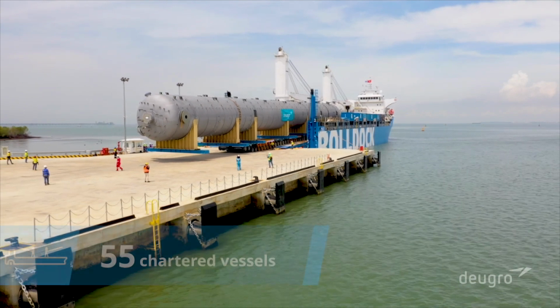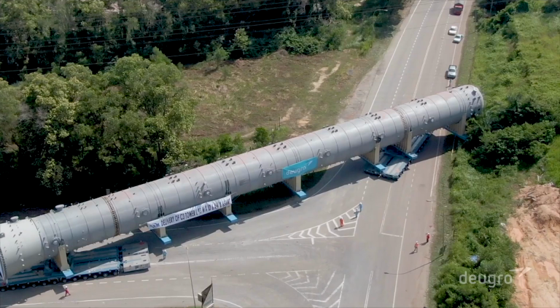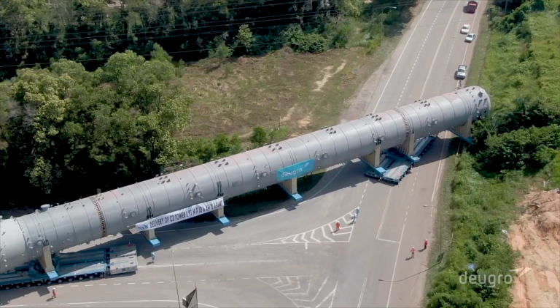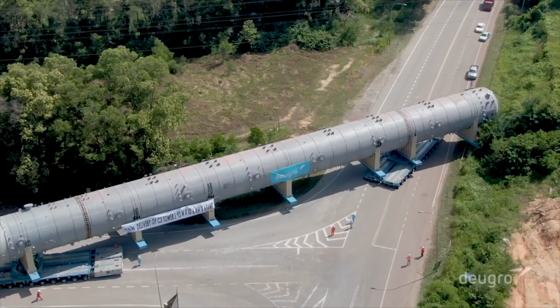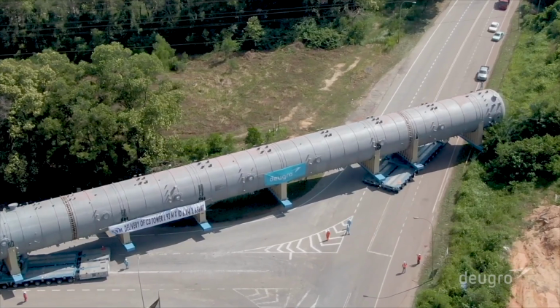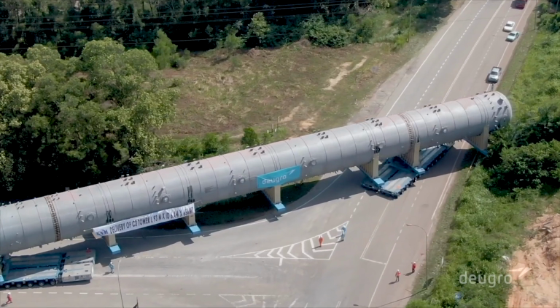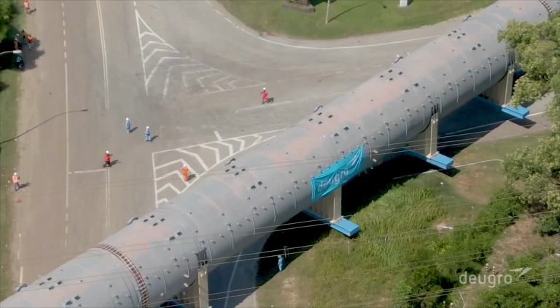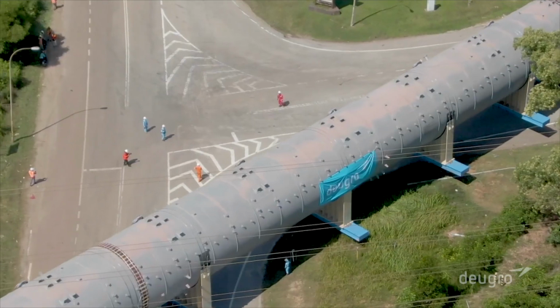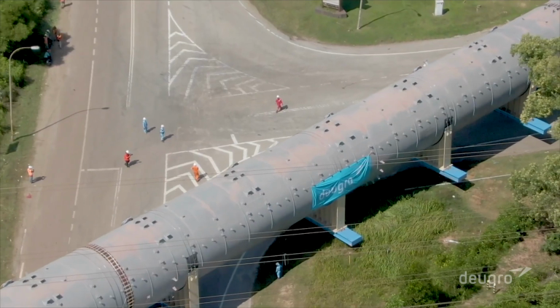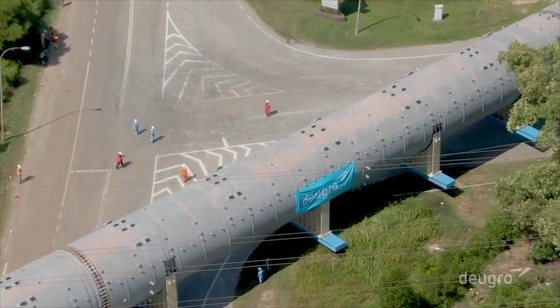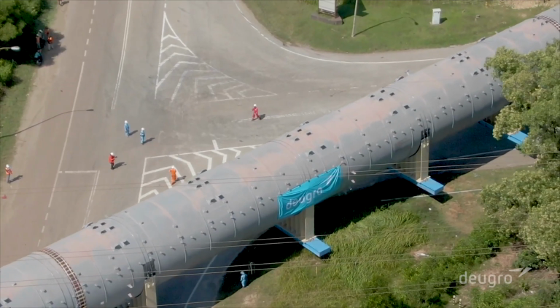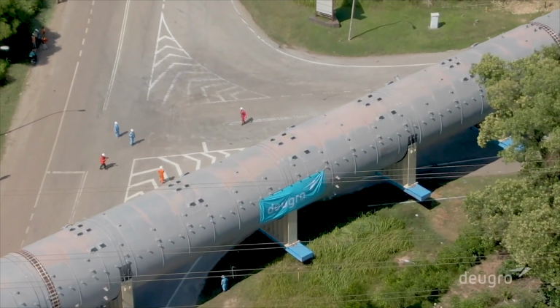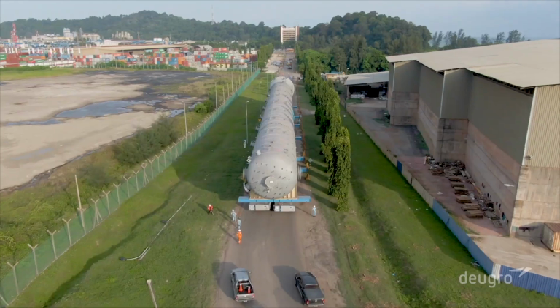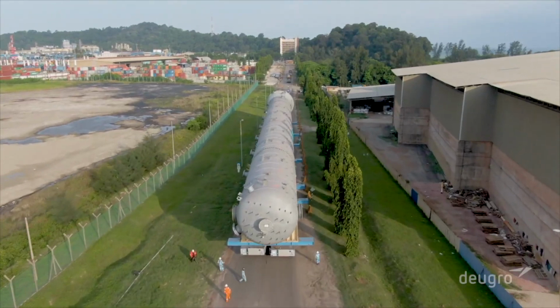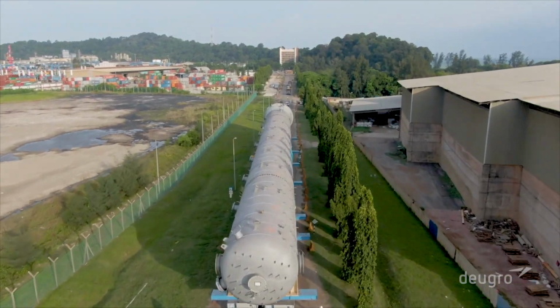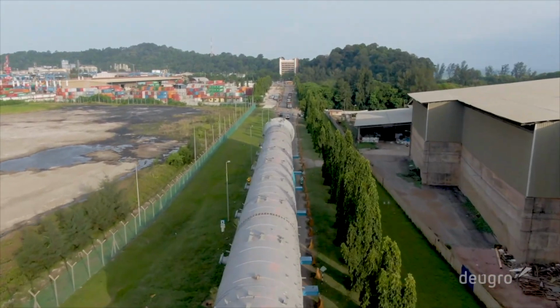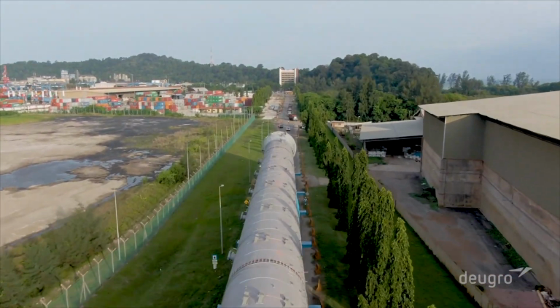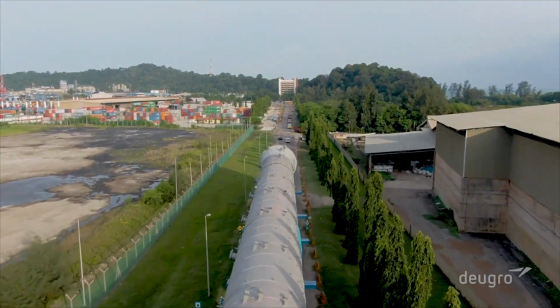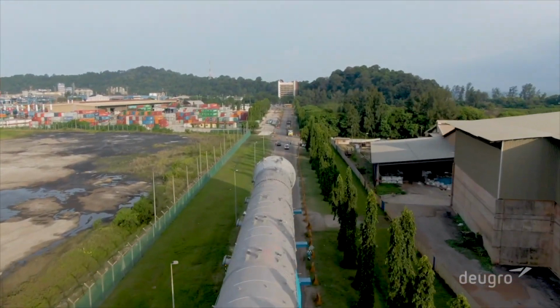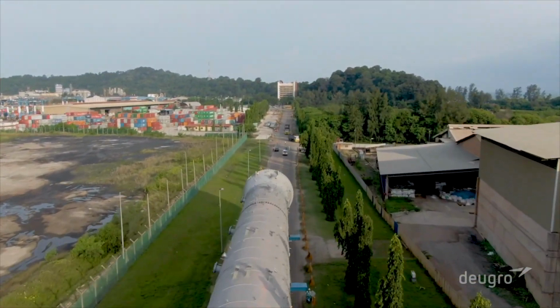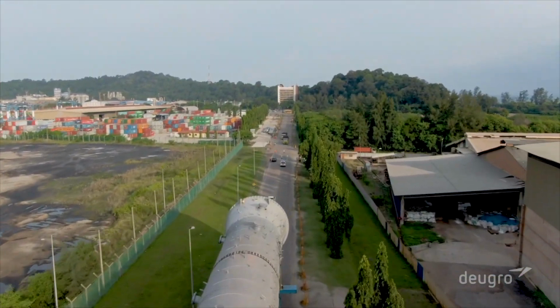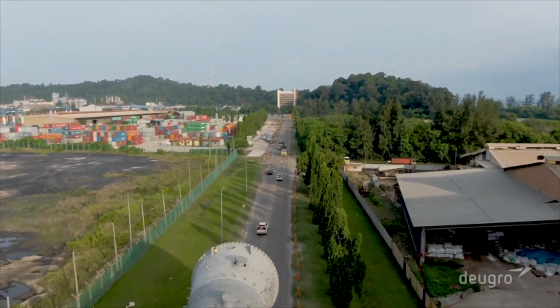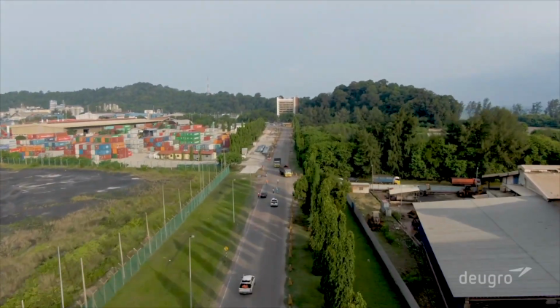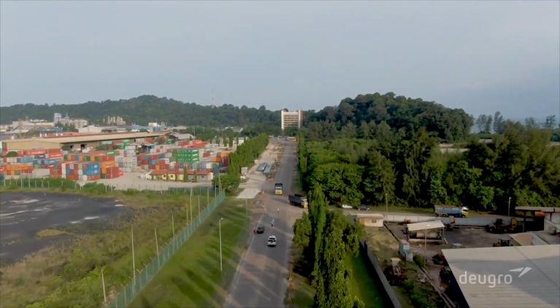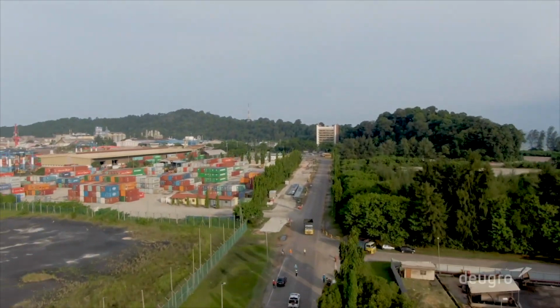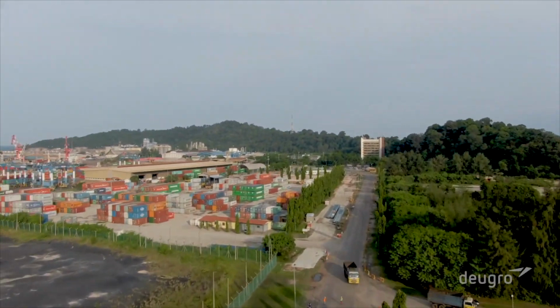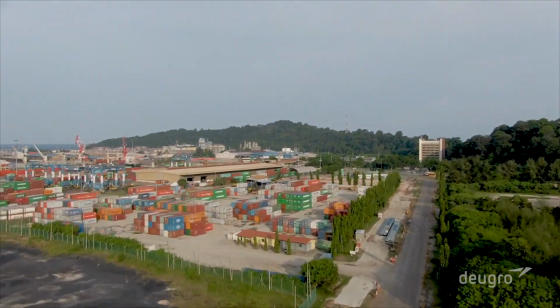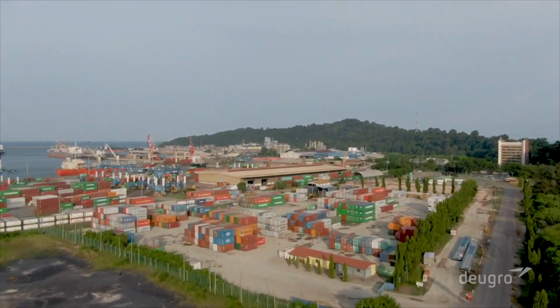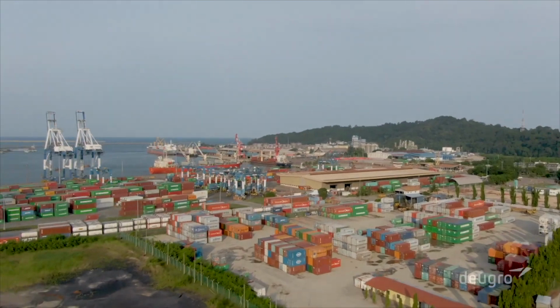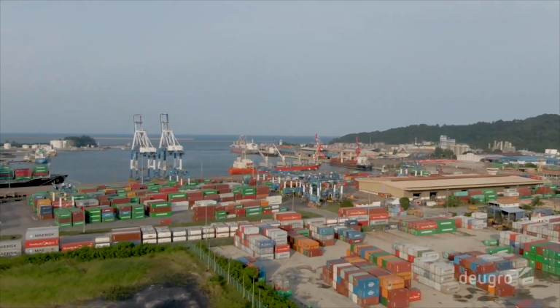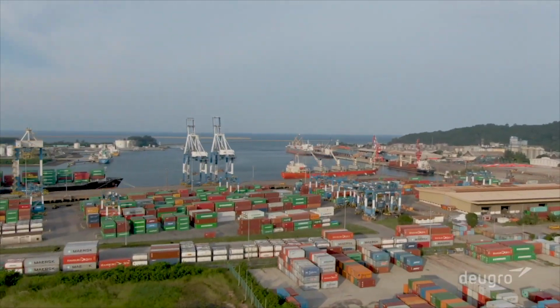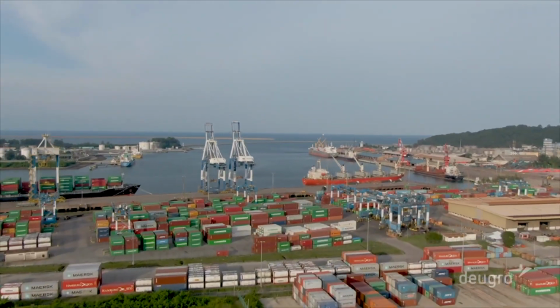The most challenging oversized and heavy lift components, up to 800 metric tons and 100 meters long, were delivered from Kuantan, Malaysia.